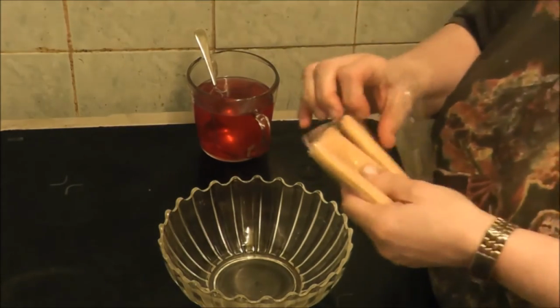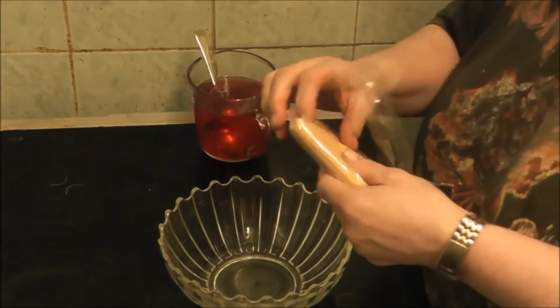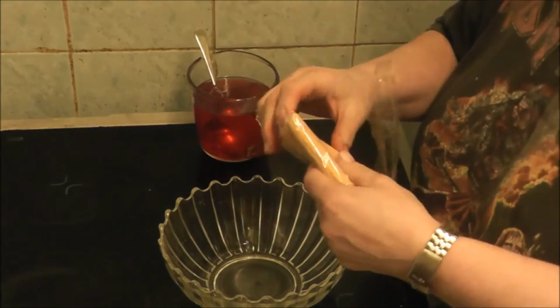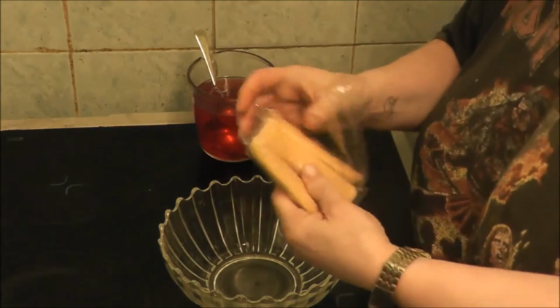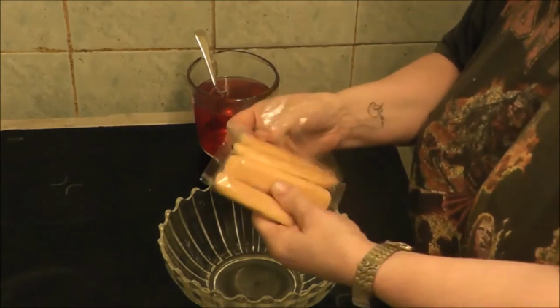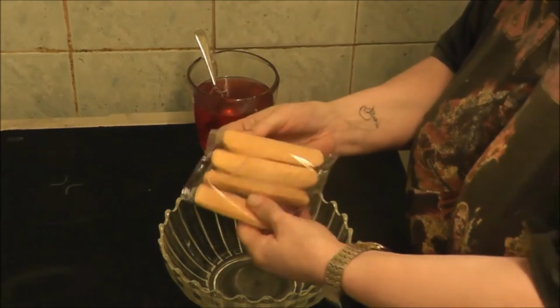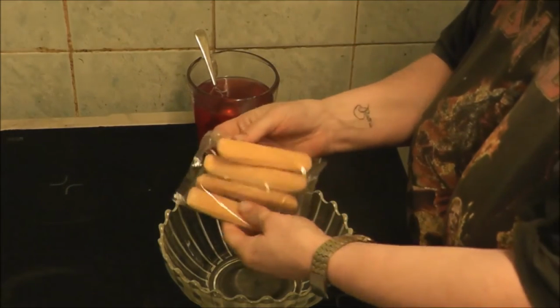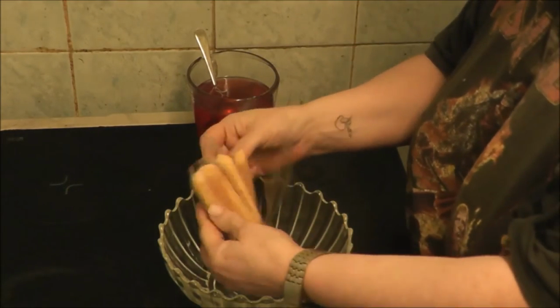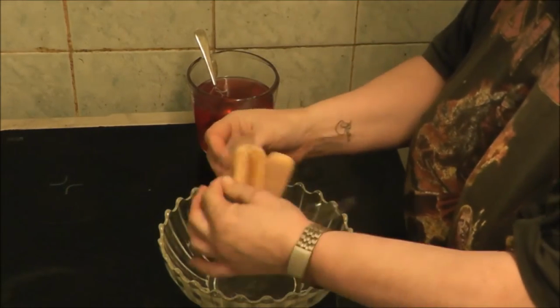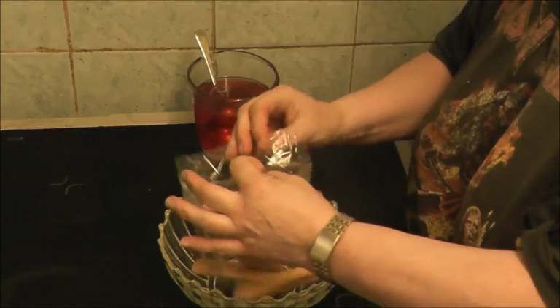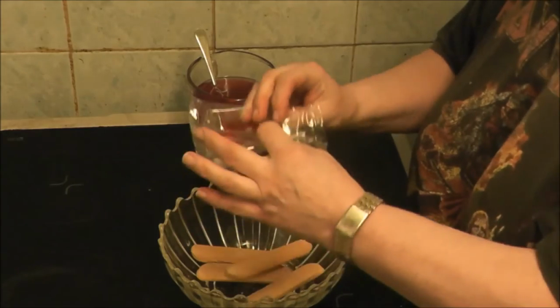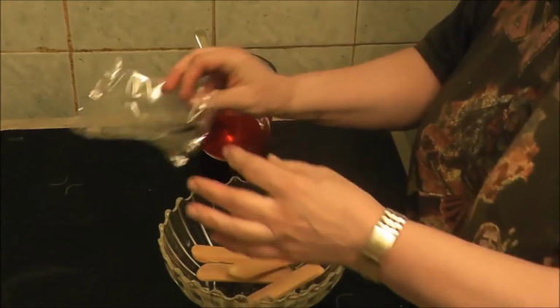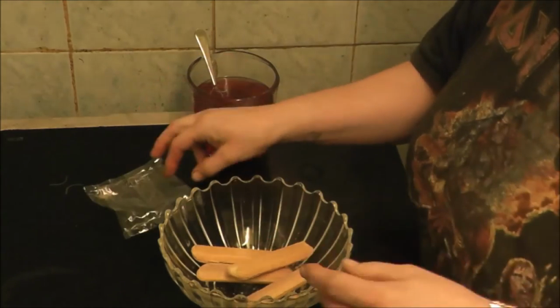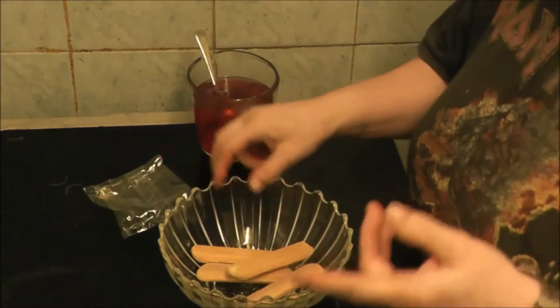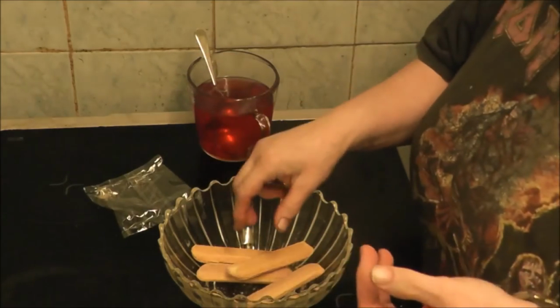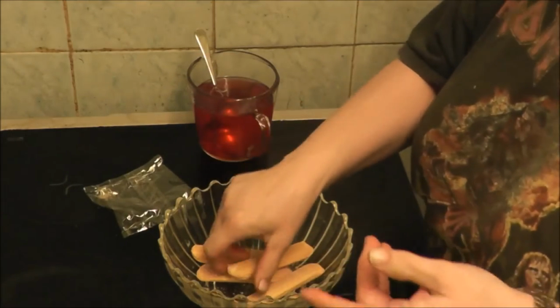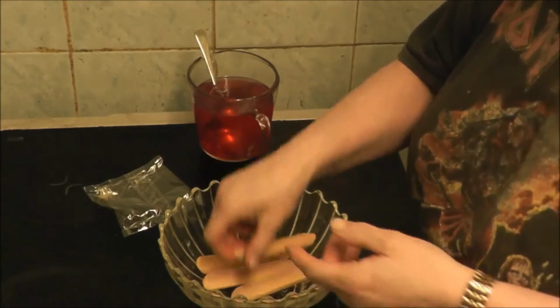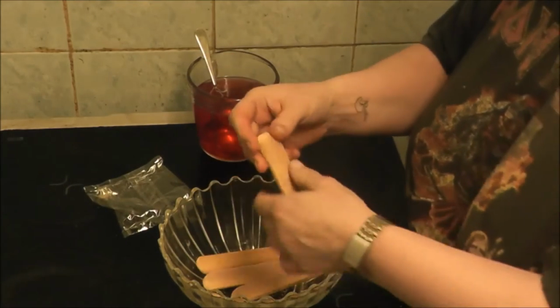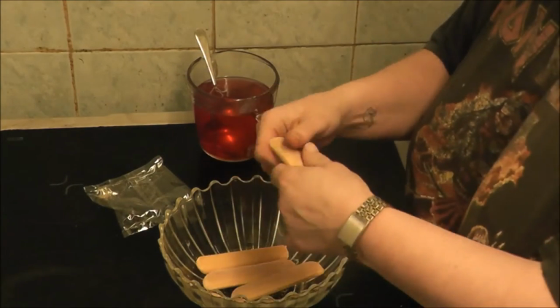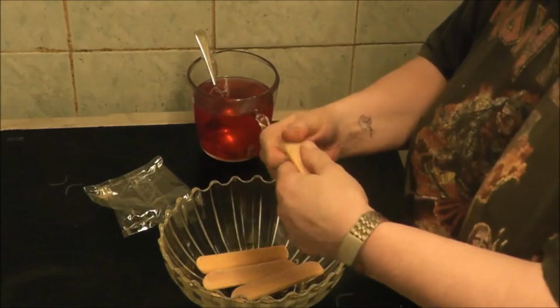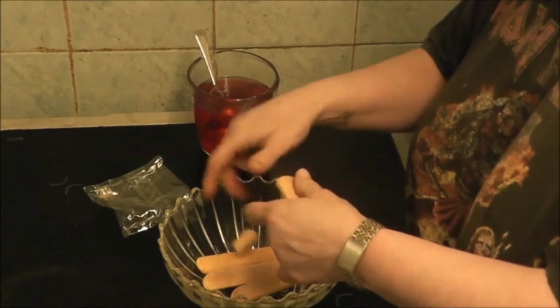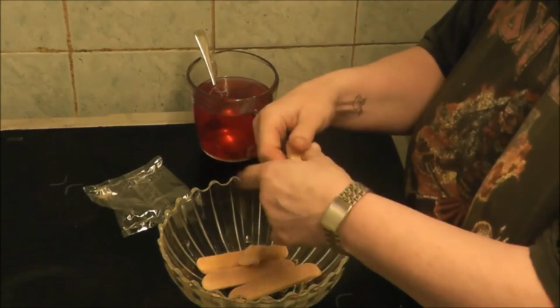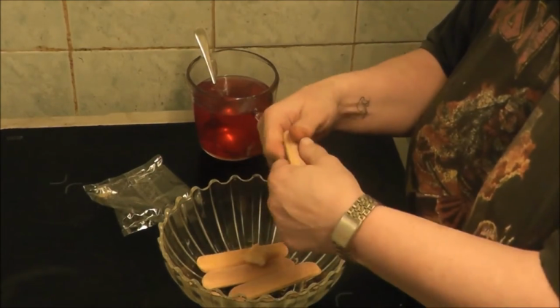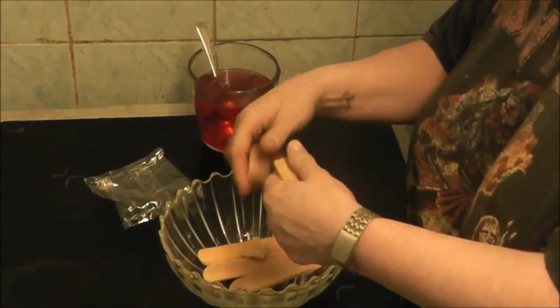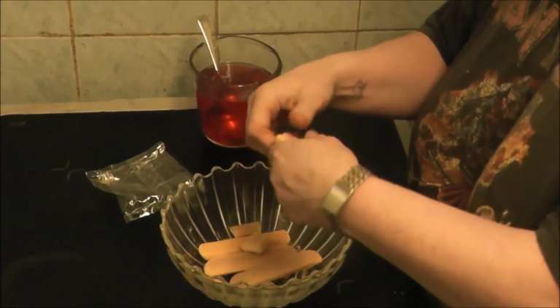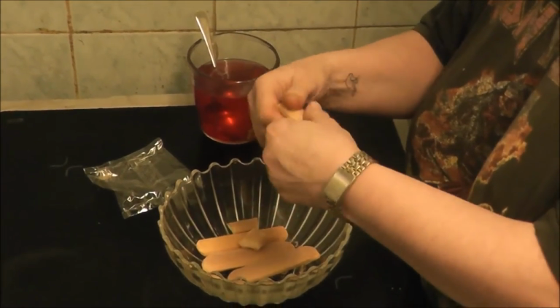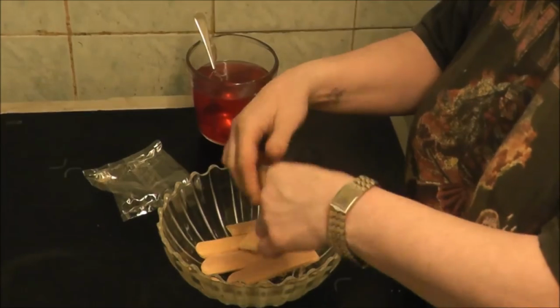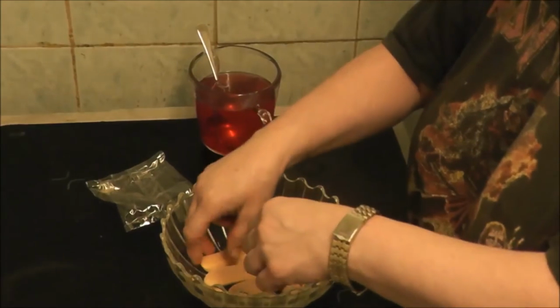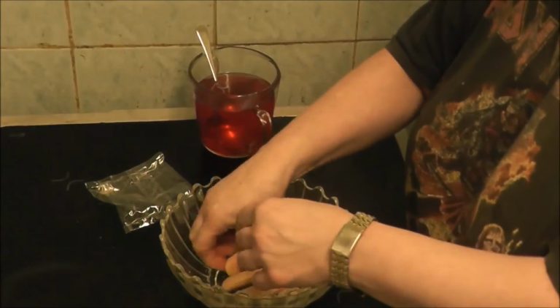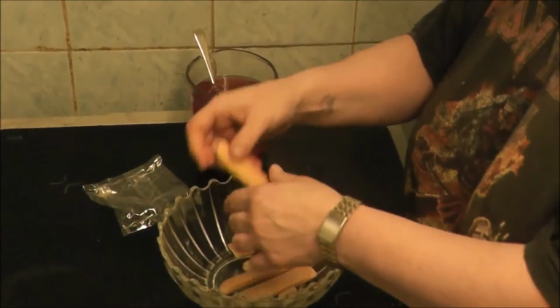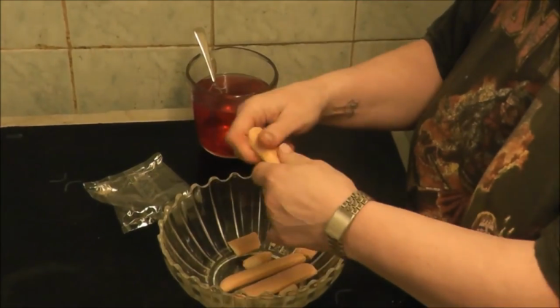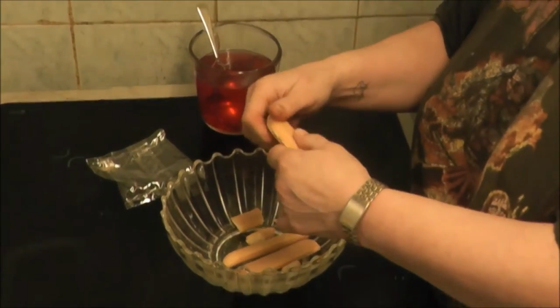You get the little biscuit things. You don't obviously put them in like that — you break them up, like so.